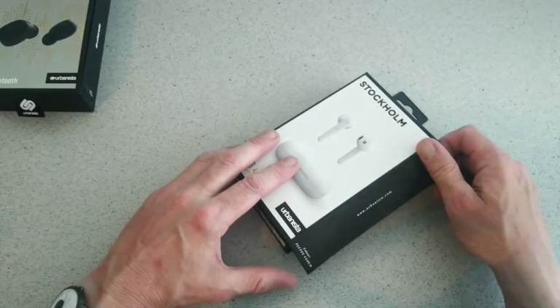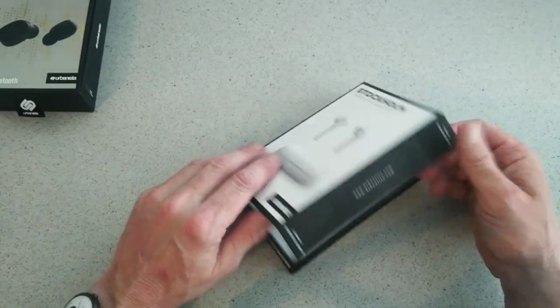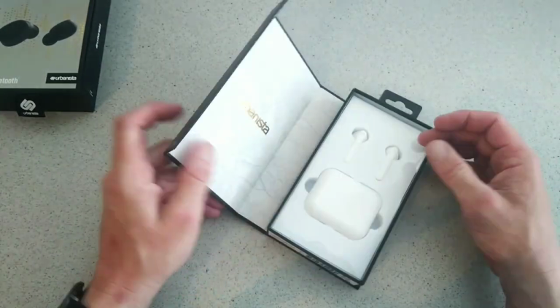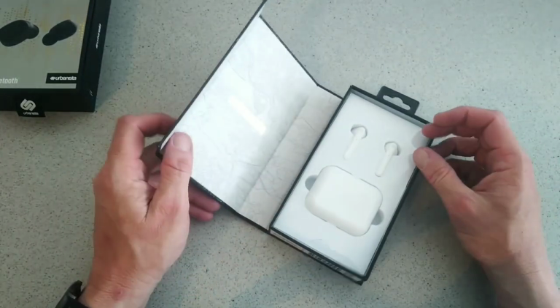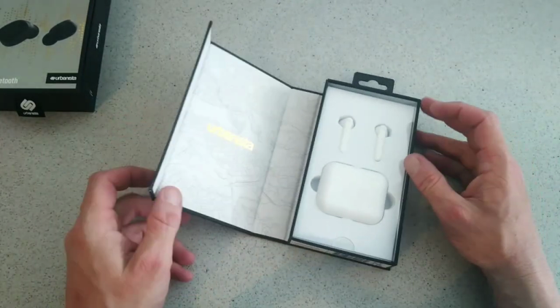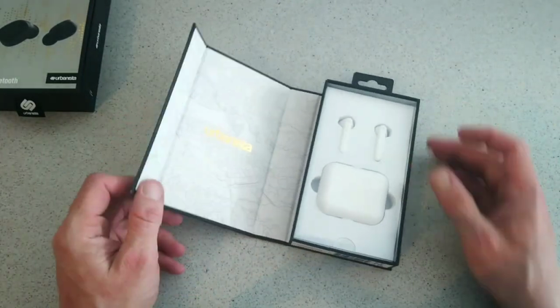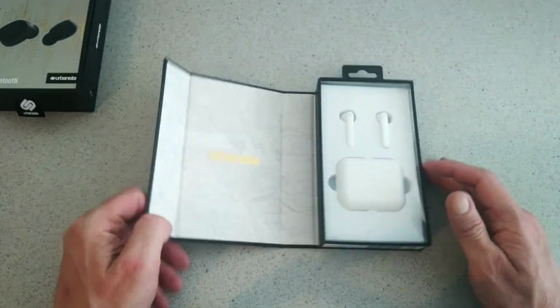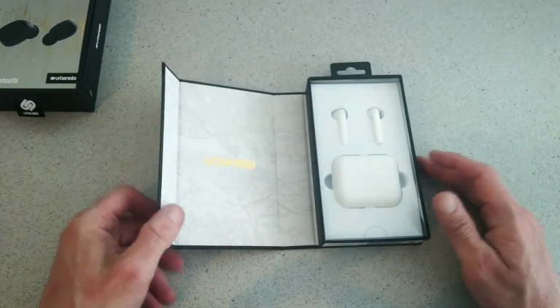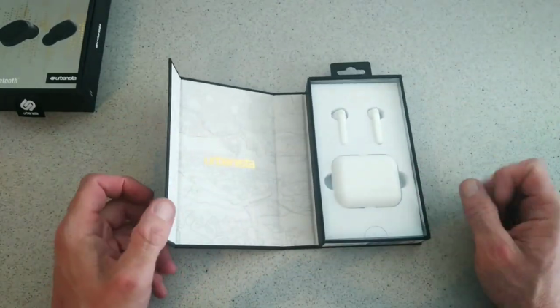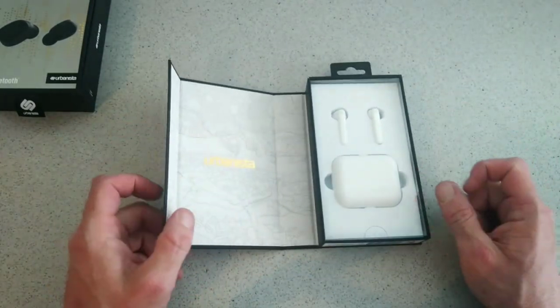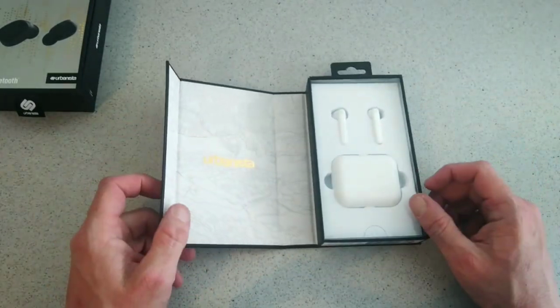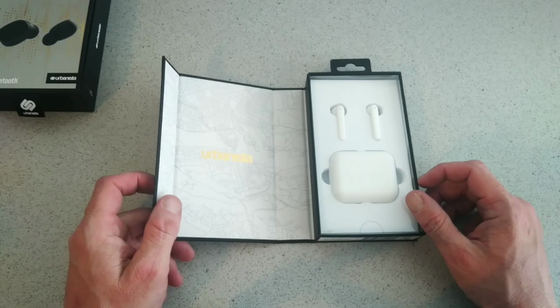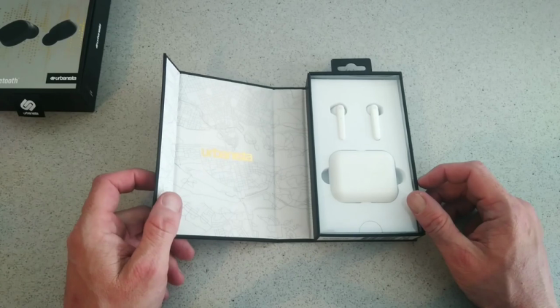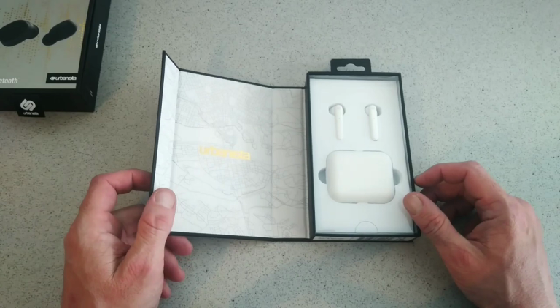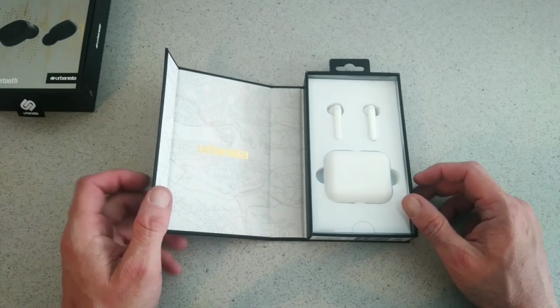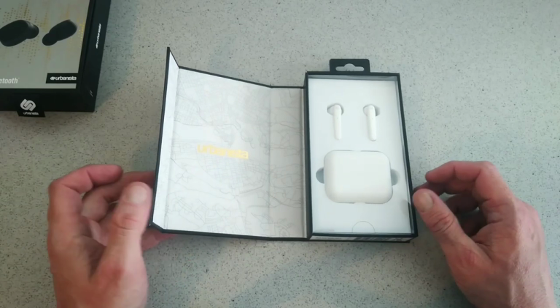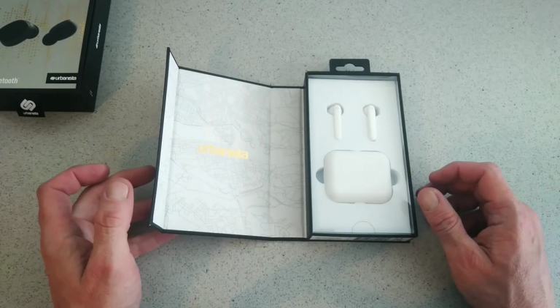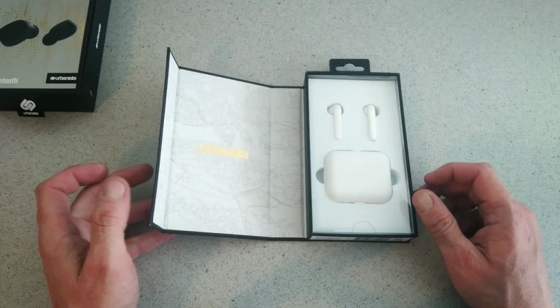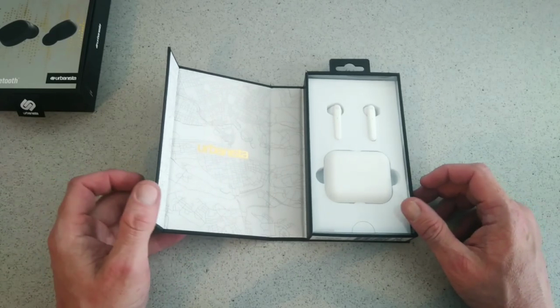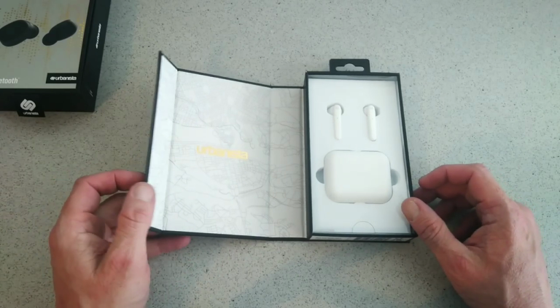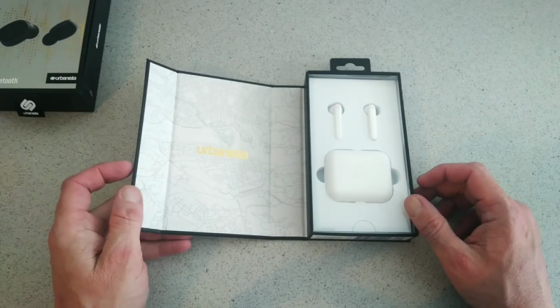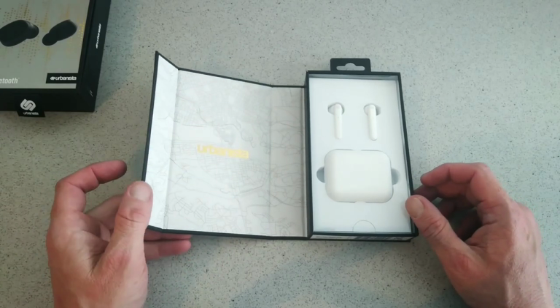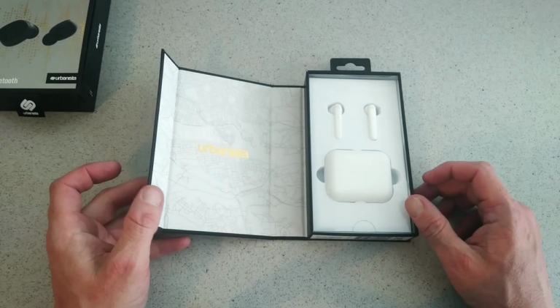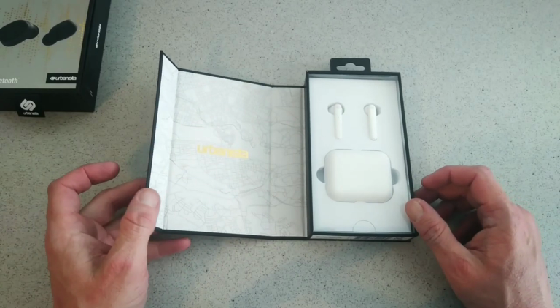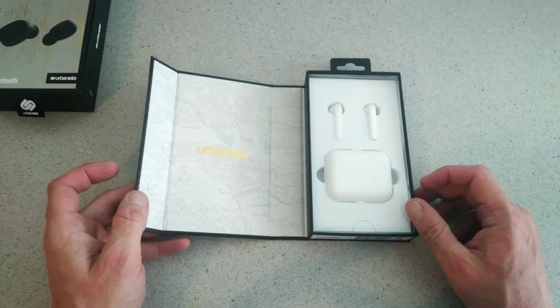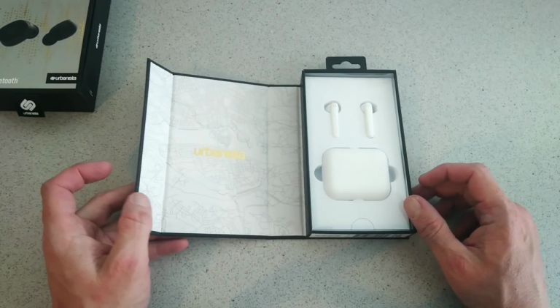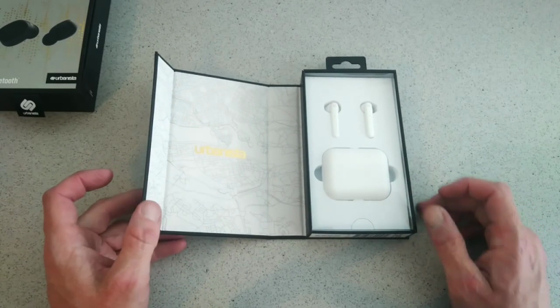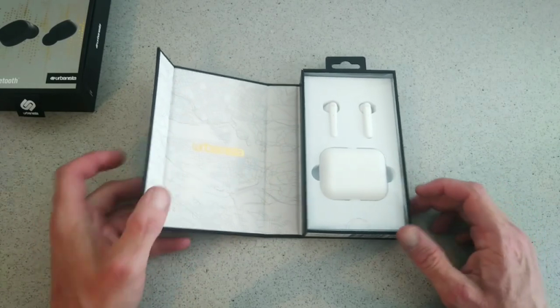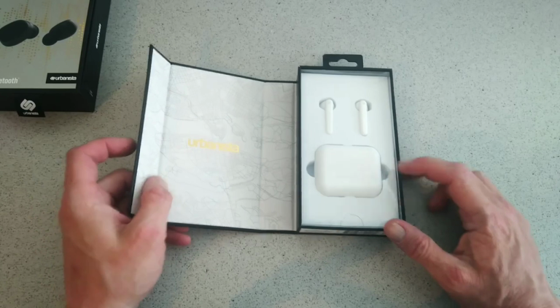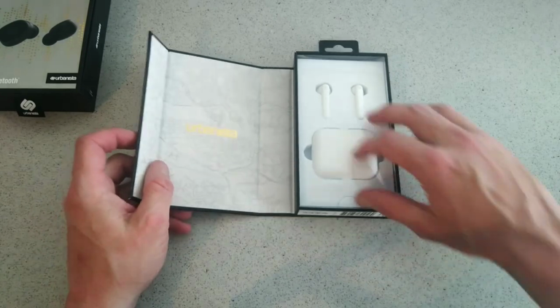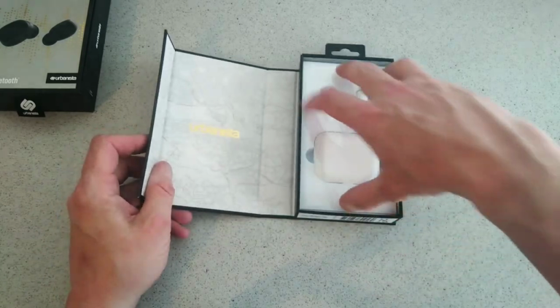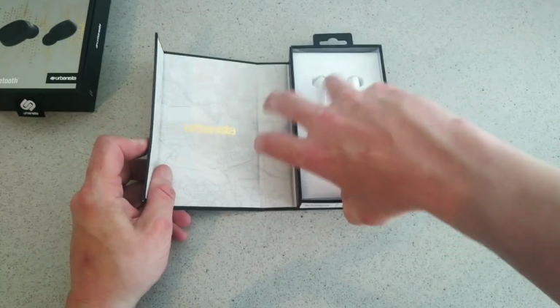You'll get three charges per case, which is not too bad. You have hands-free and all that kind of jazz as well. So let's check them out.